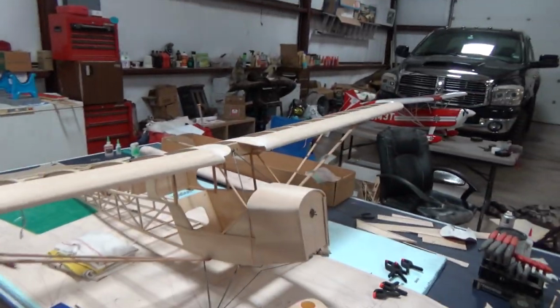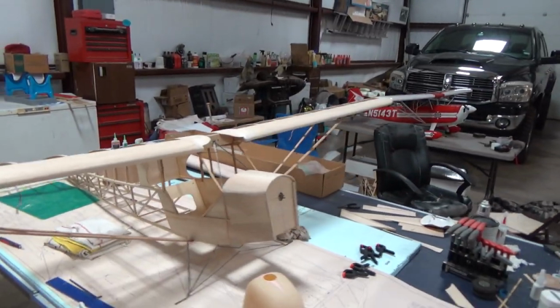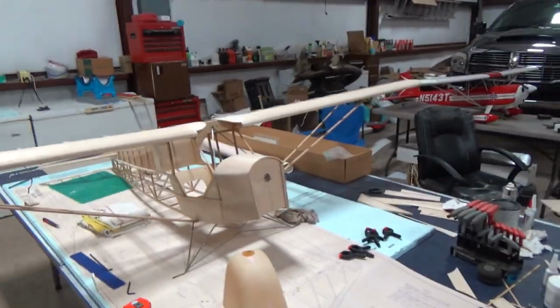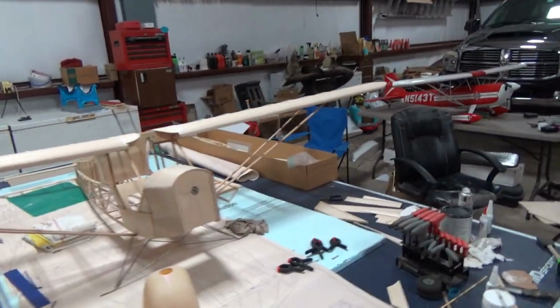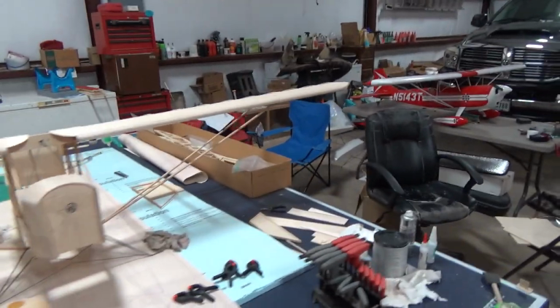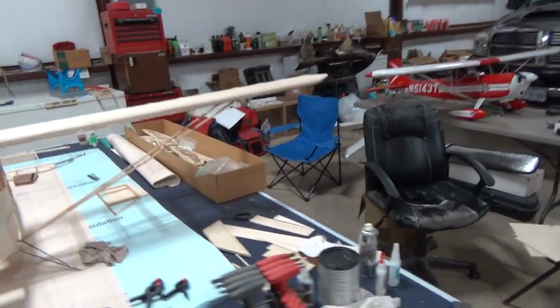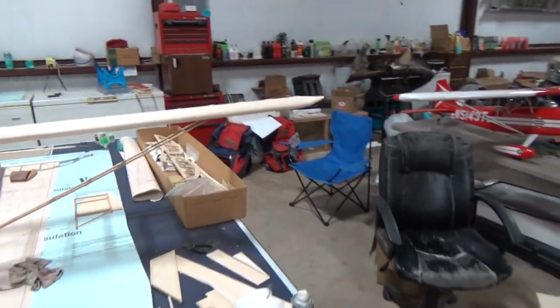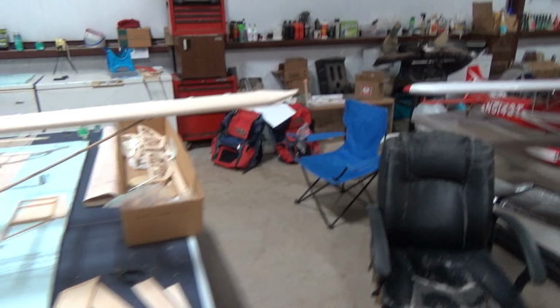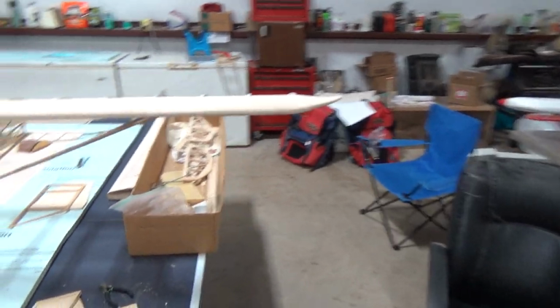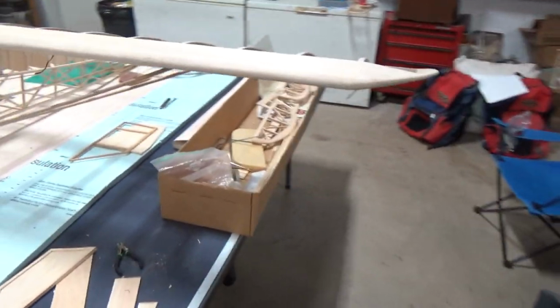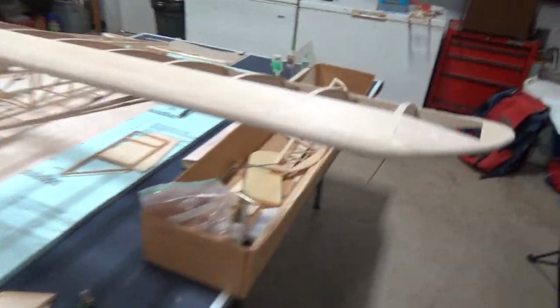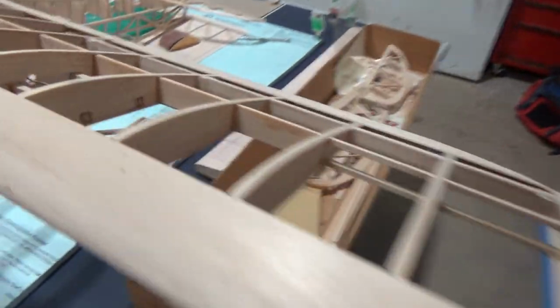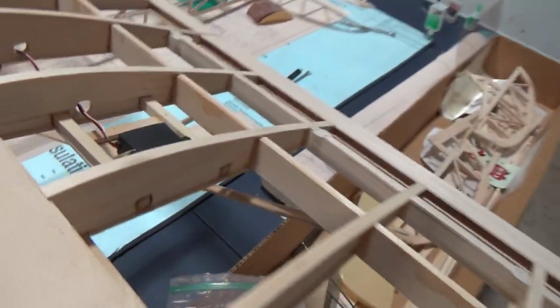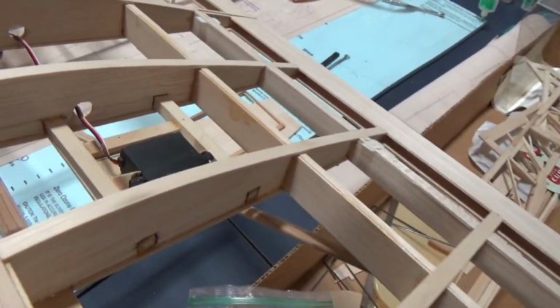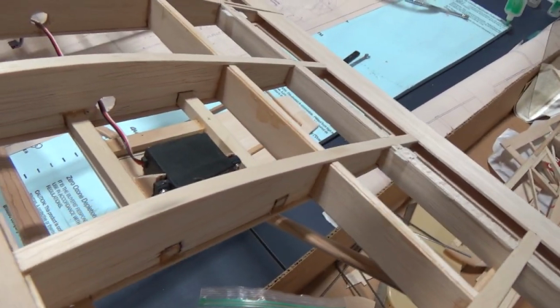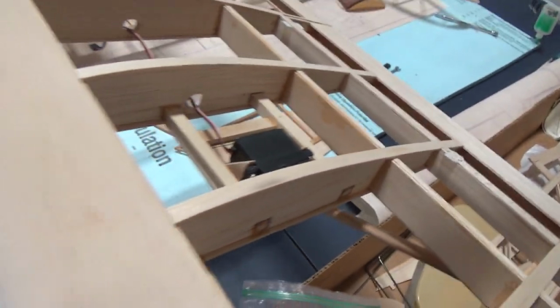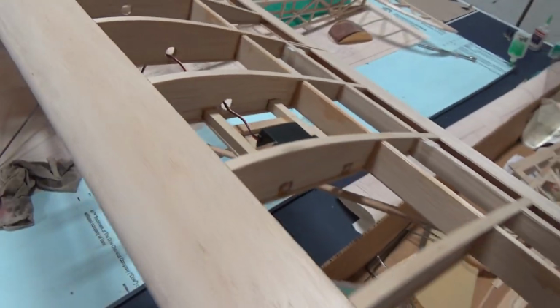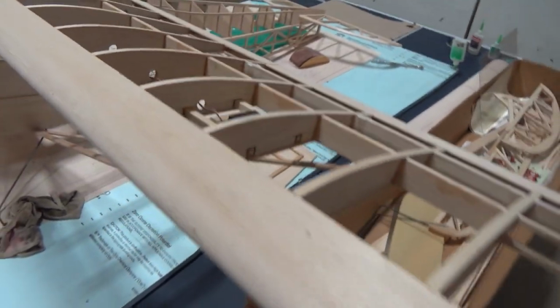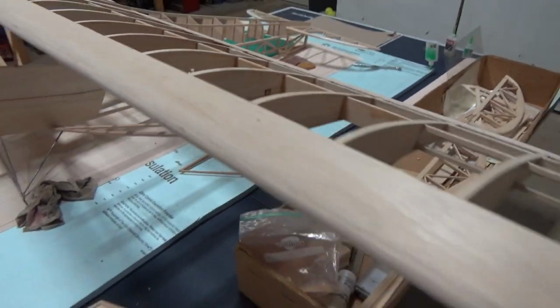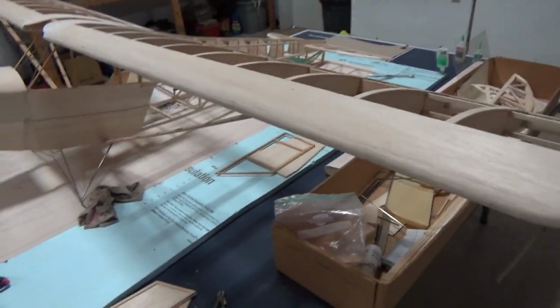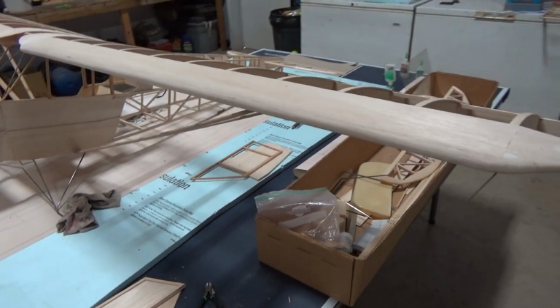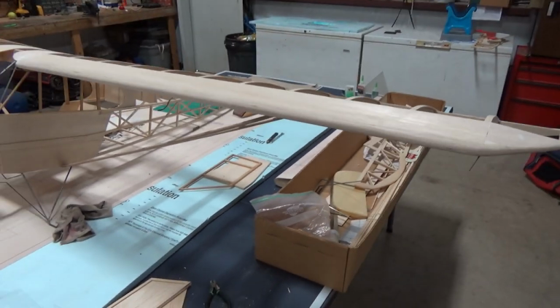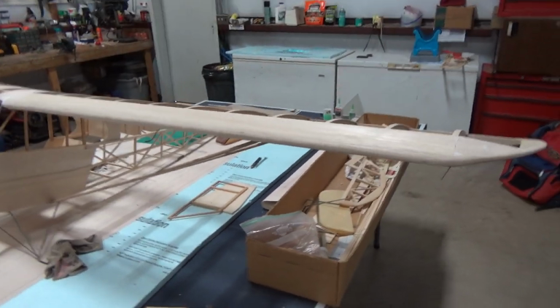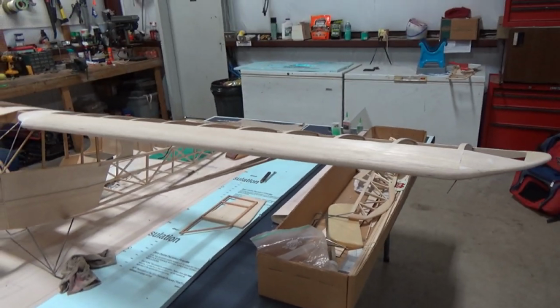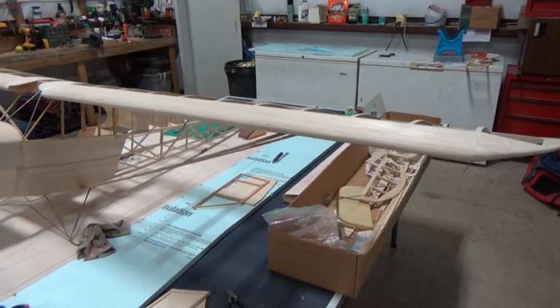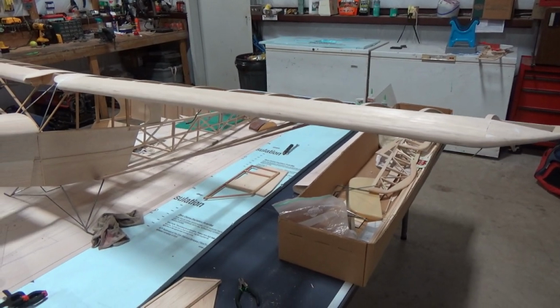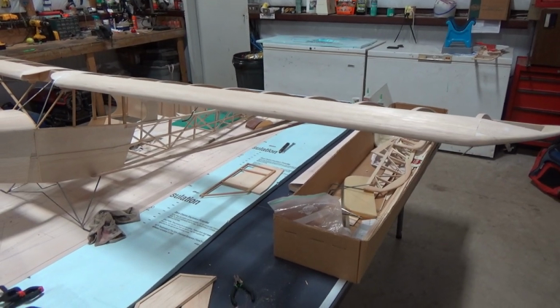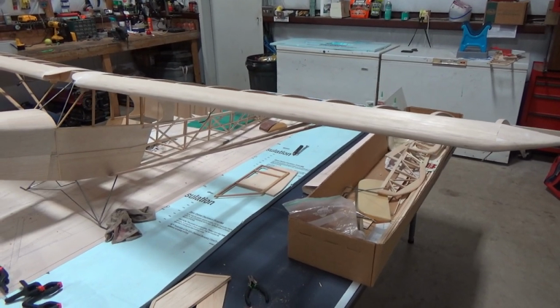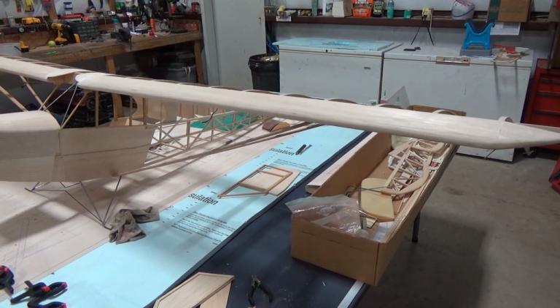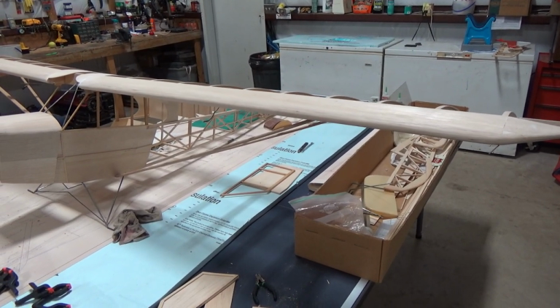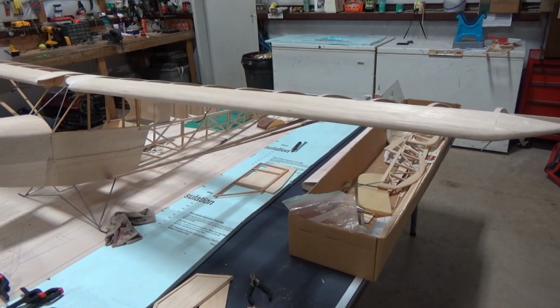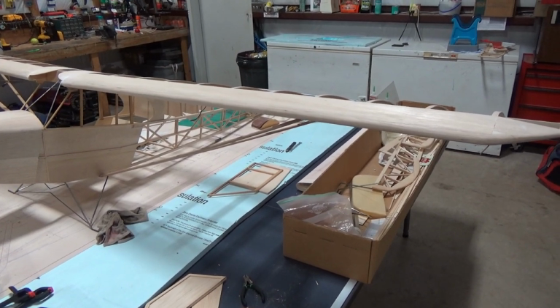As far as the other wing, it's the exact same. Ready to cover, aileron servos in, and ready to be installed or get plugged into the receiver when we put more electronics into it.